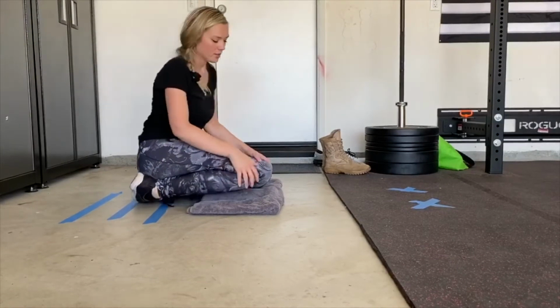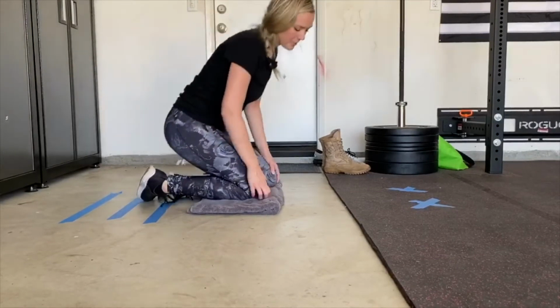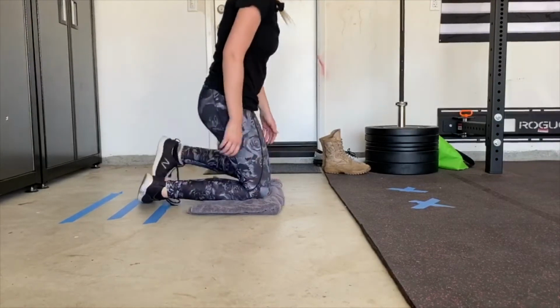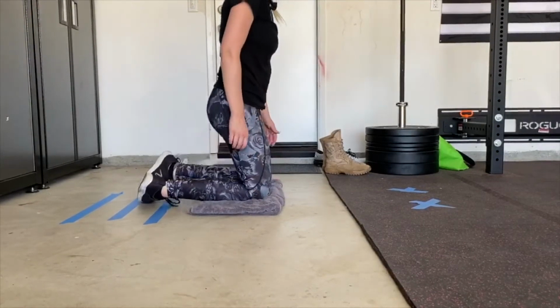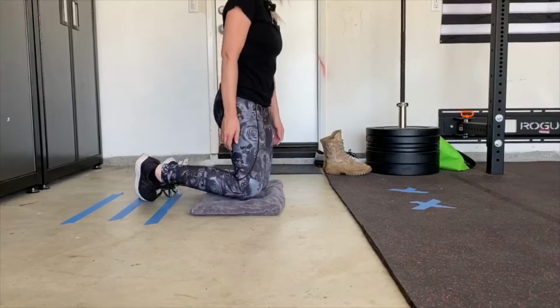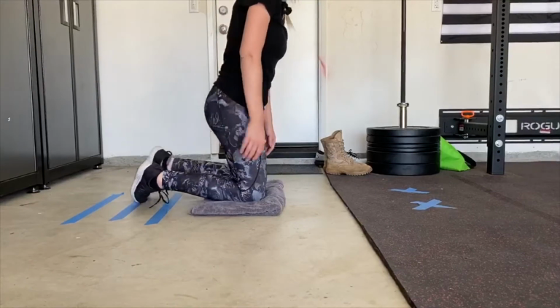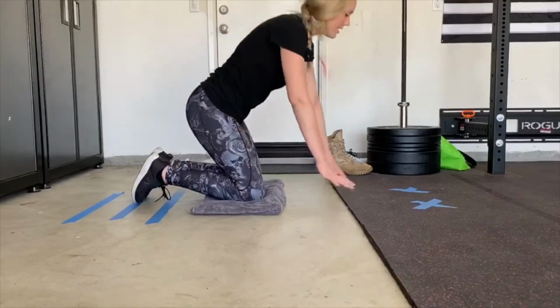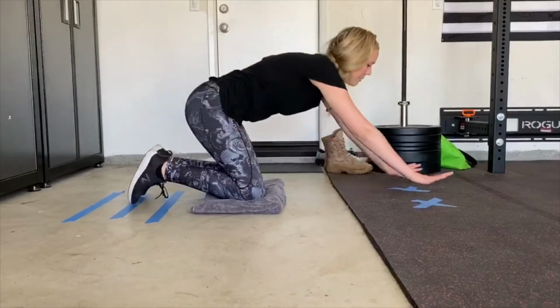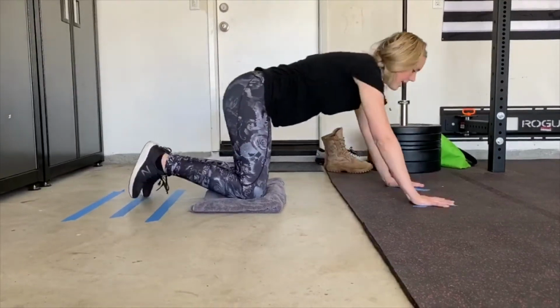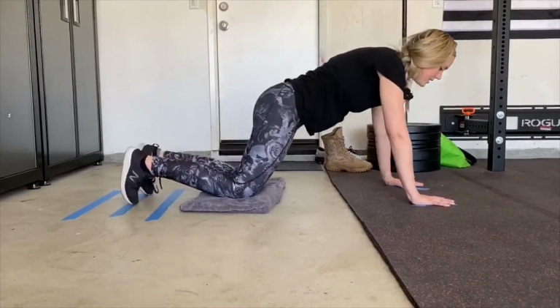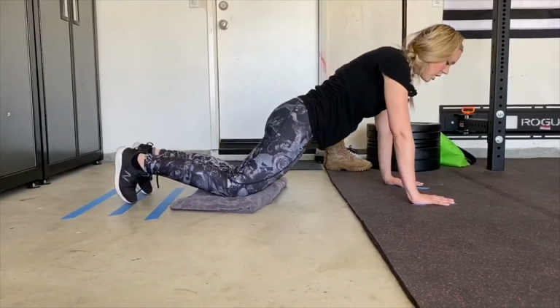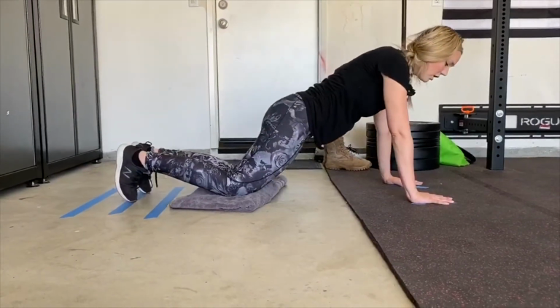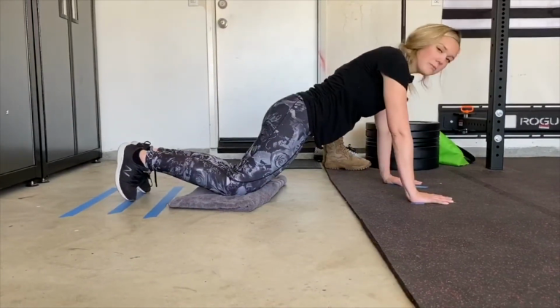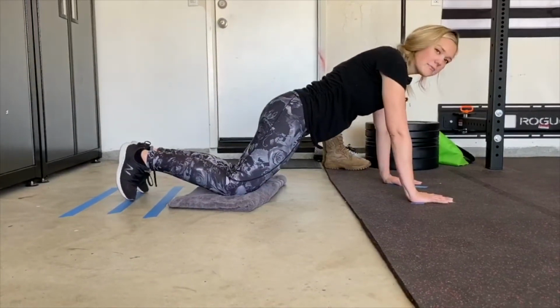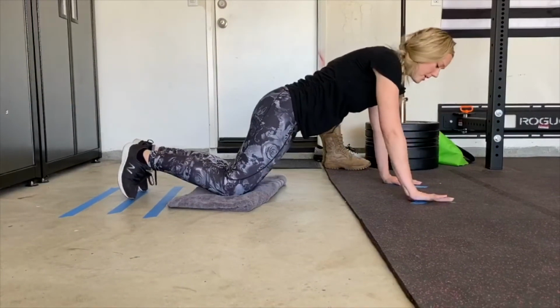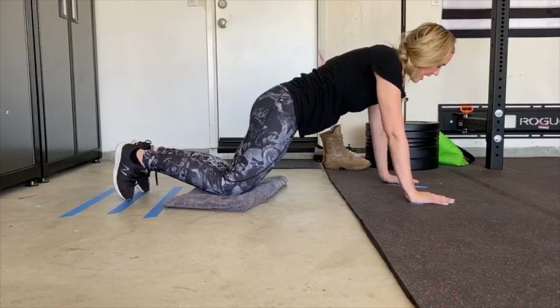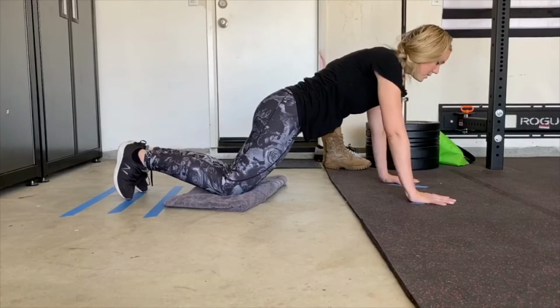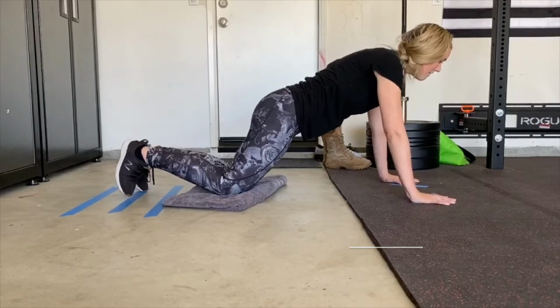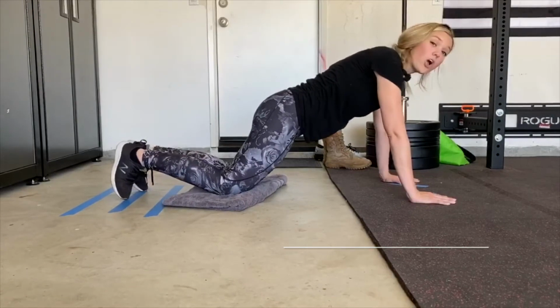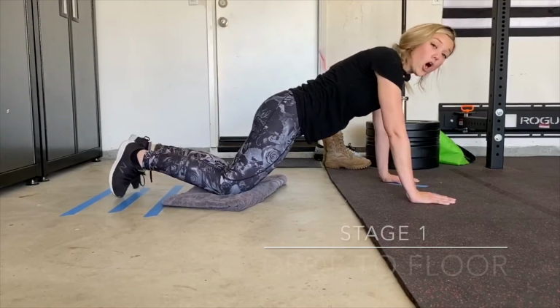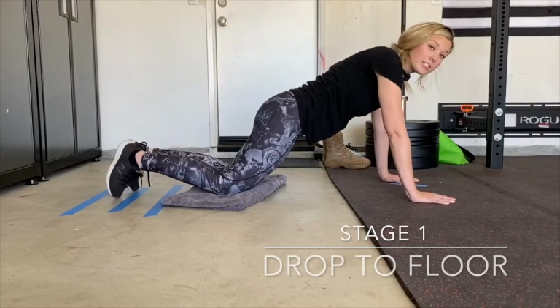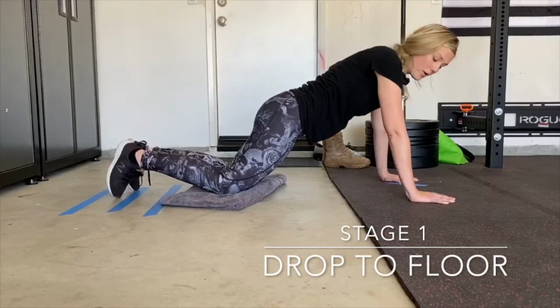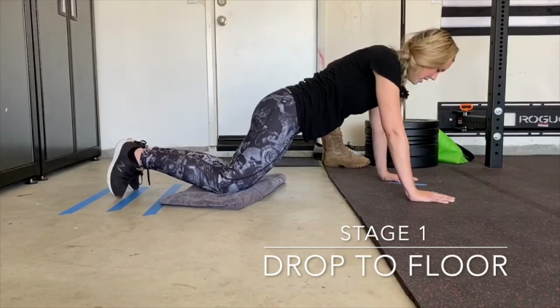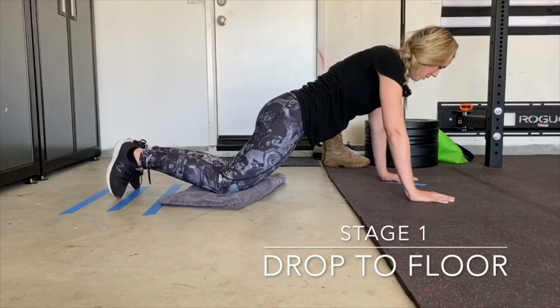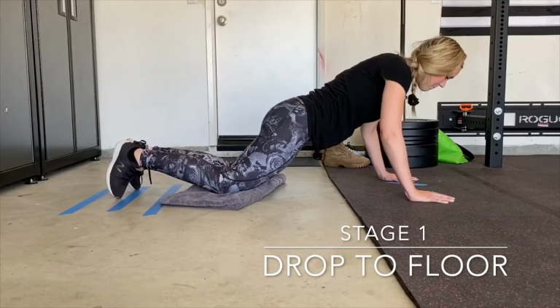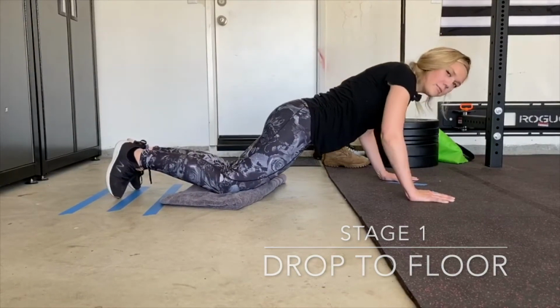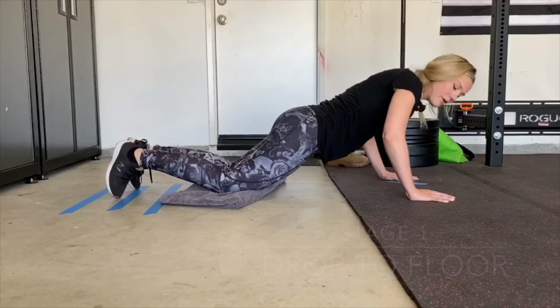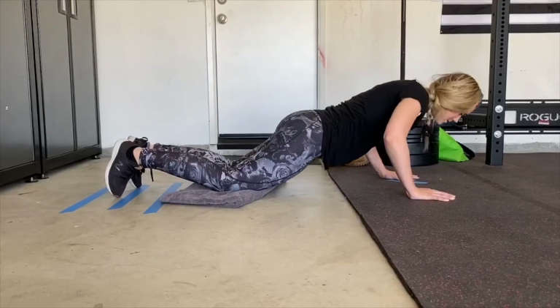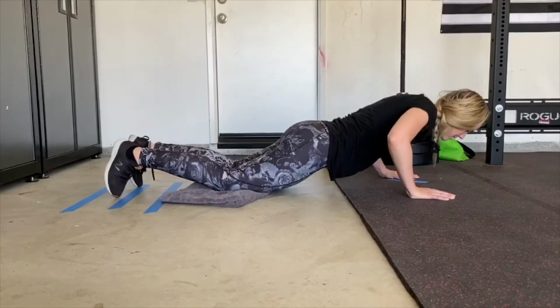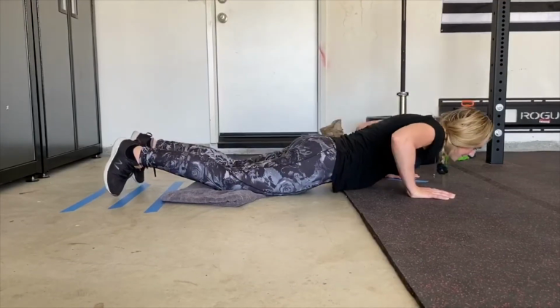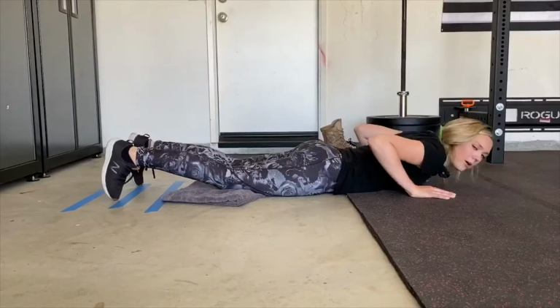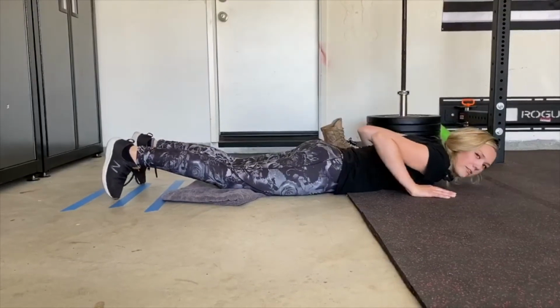I'm going to put my knees on the towel and I'm going to put my hands on my spots. Now we're going to start off by going all the way to the floor. I'm going to bend my elbows and I'm going to drop all the way to the floor.